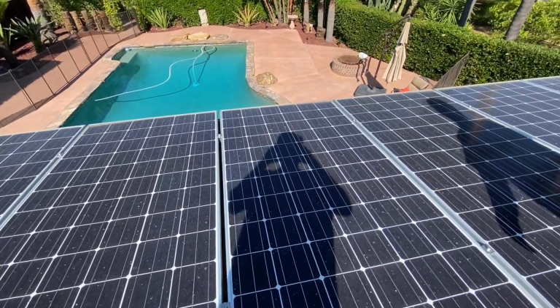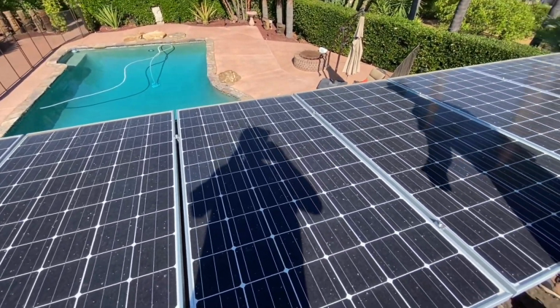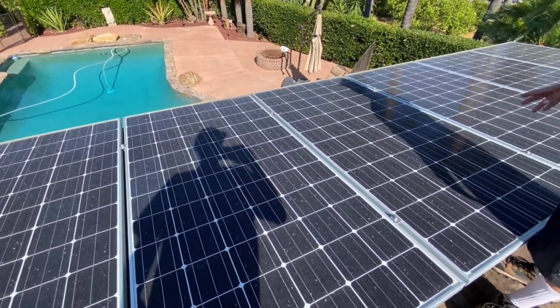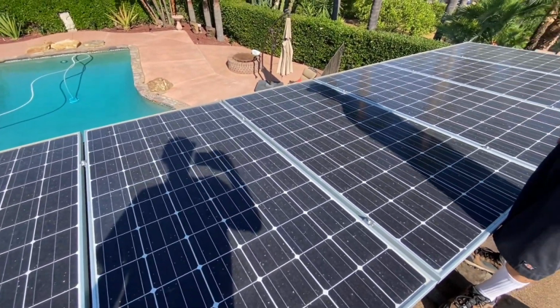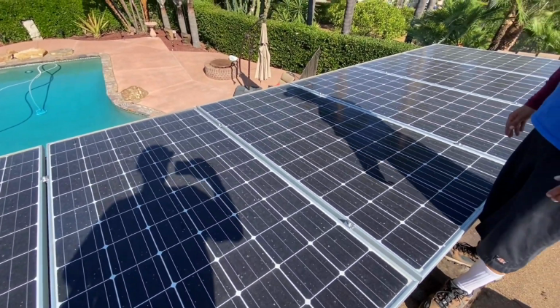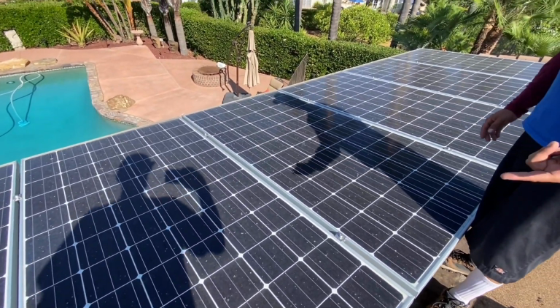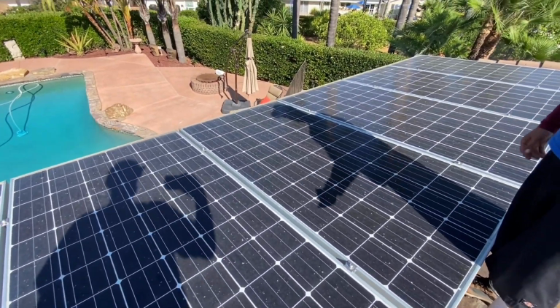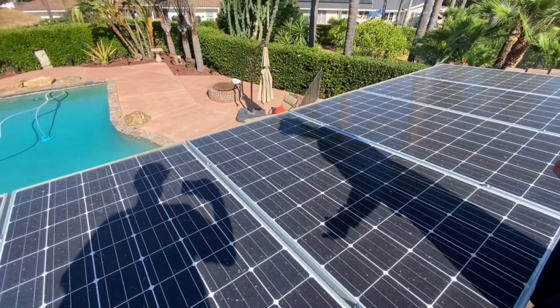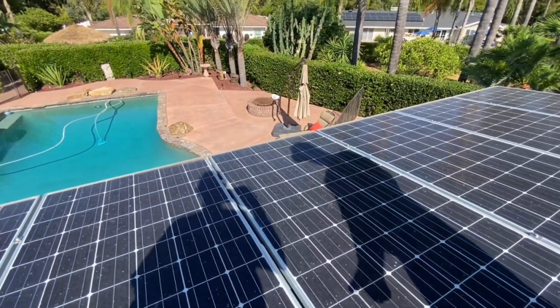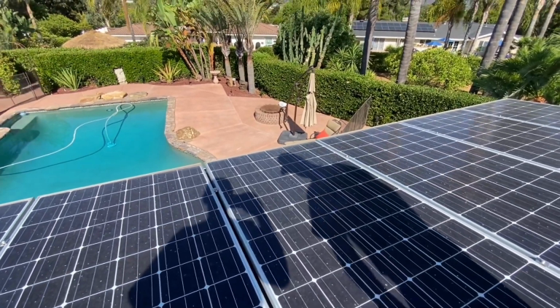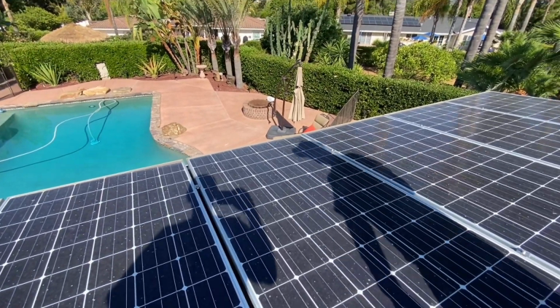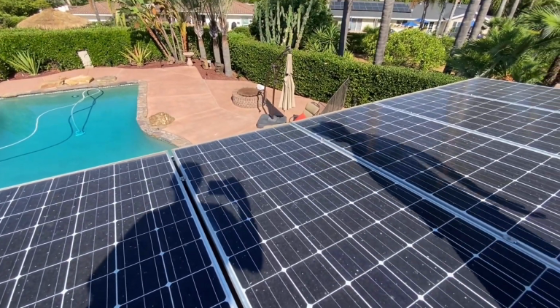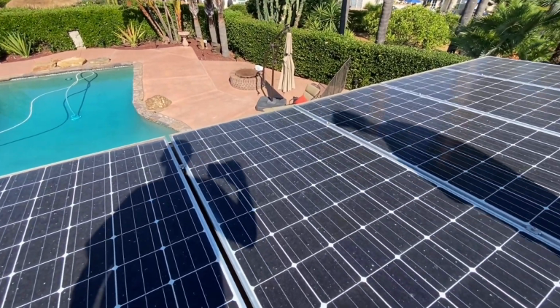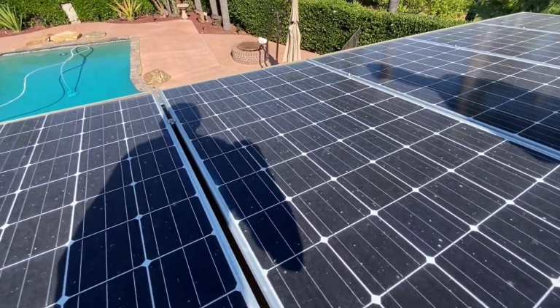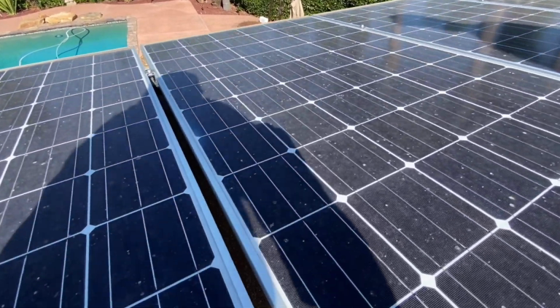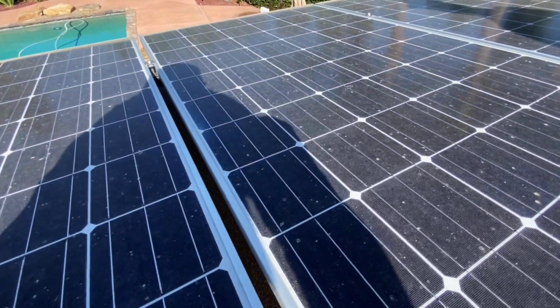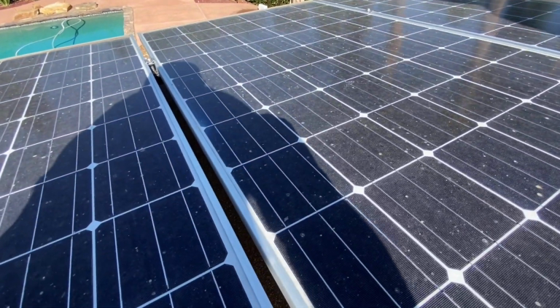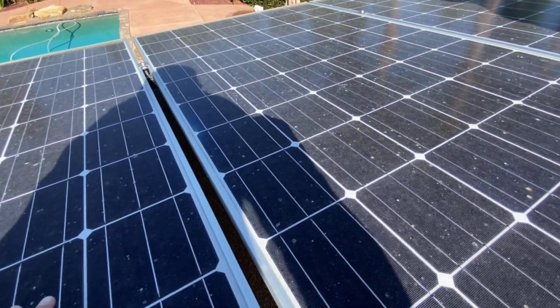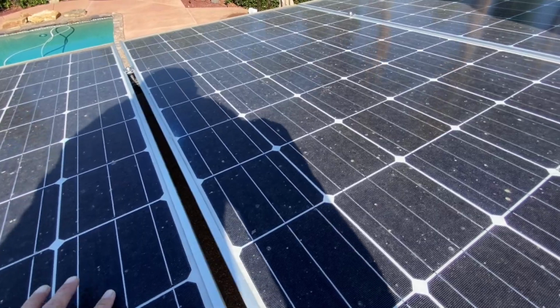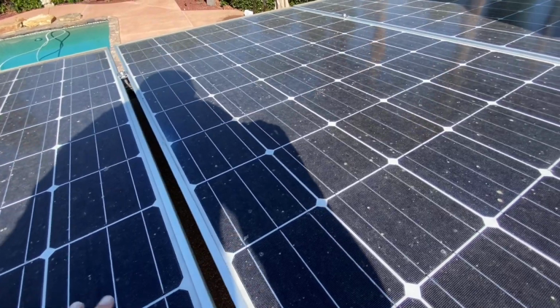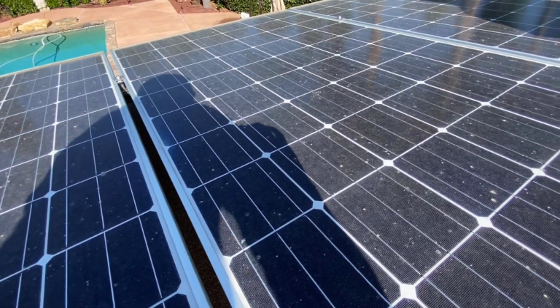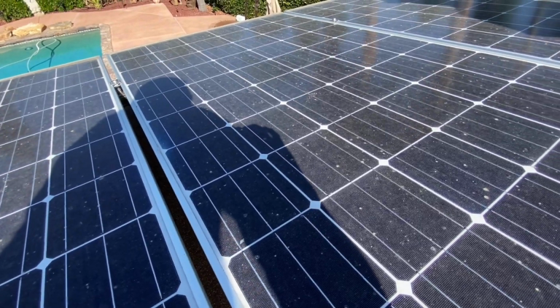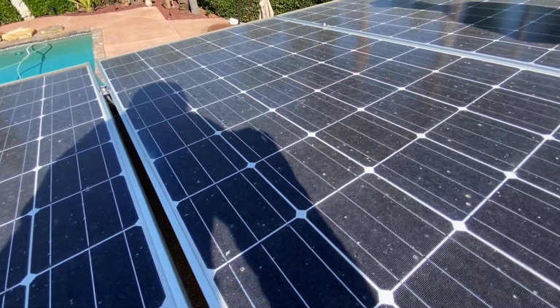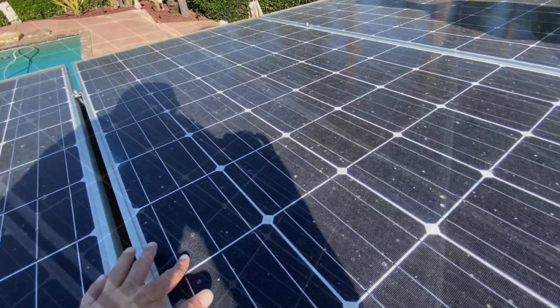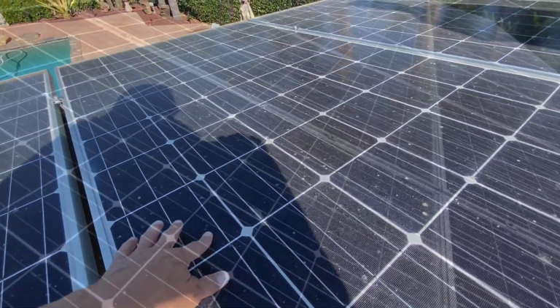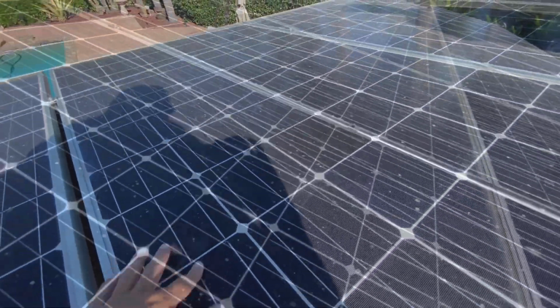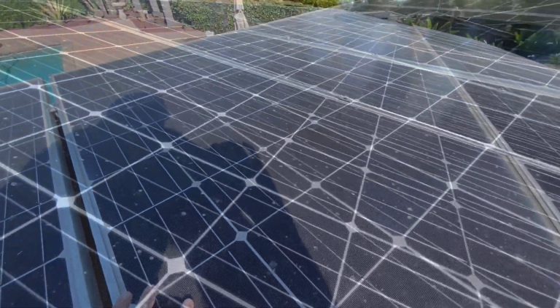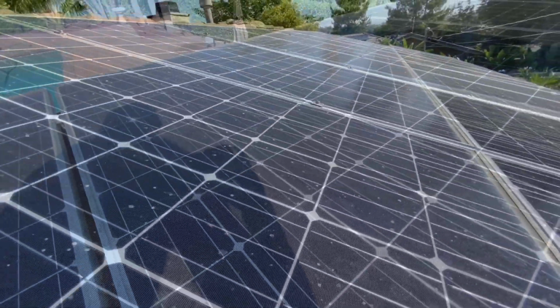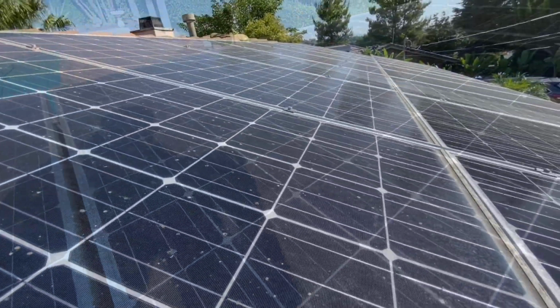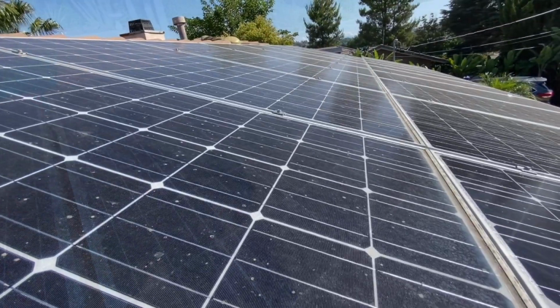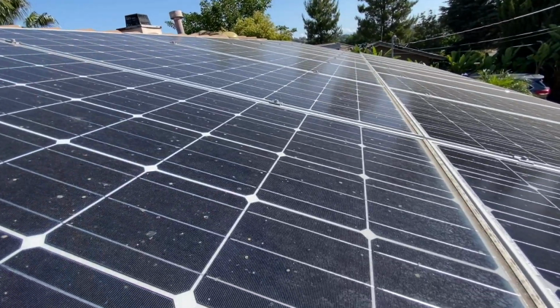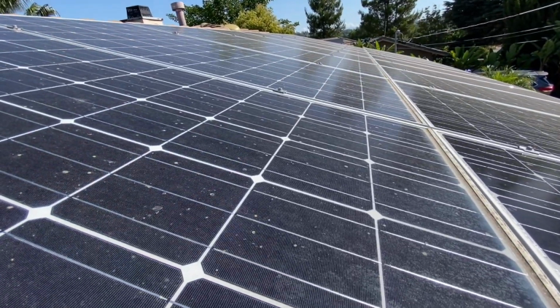Looking at this pollen, it doesn't look super stuck on there. And if we go like this — I can just feel with the brush and a few agitations it should come off.